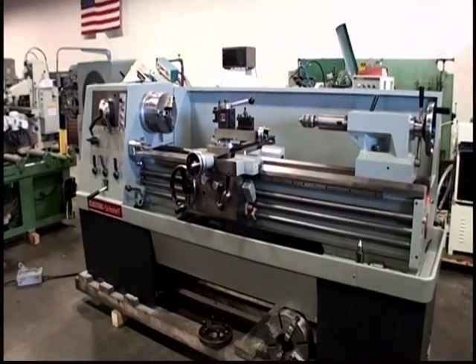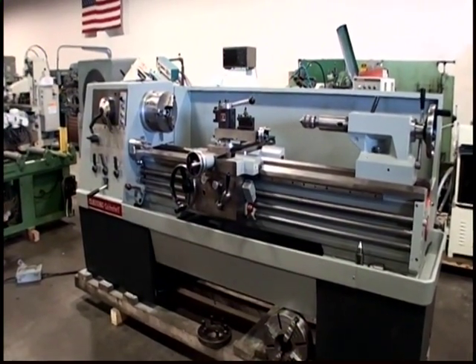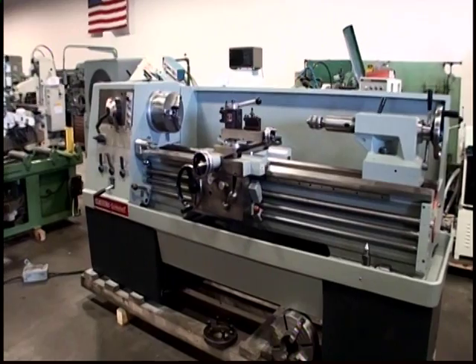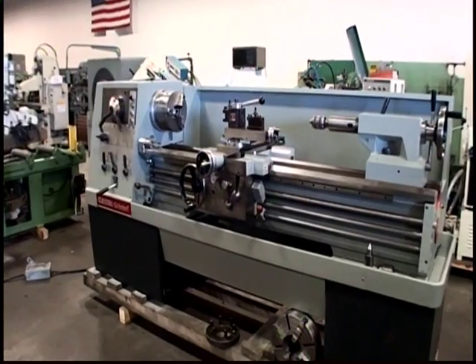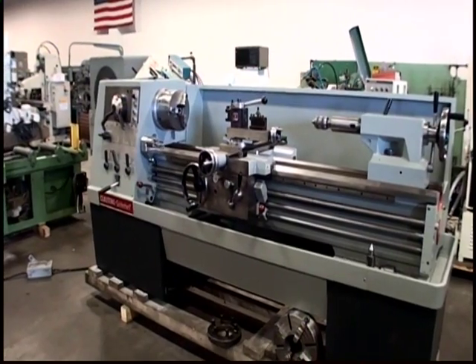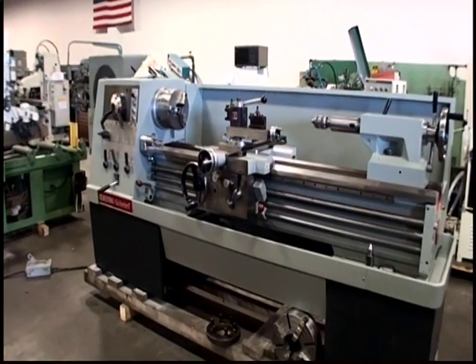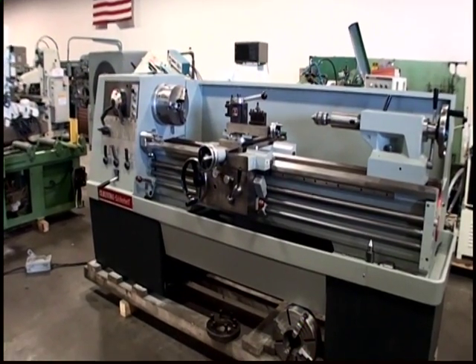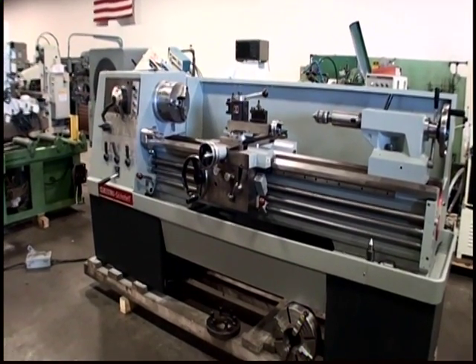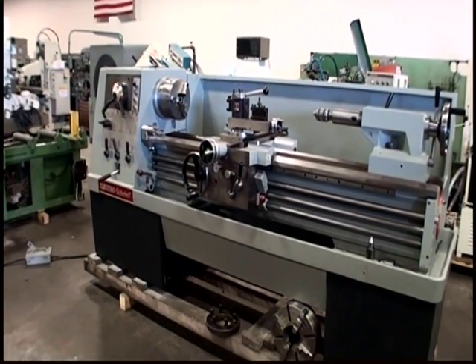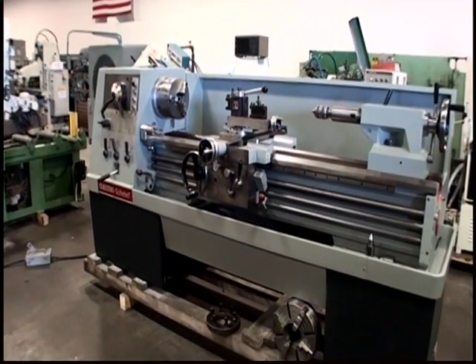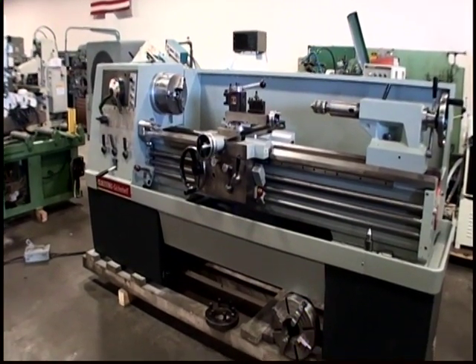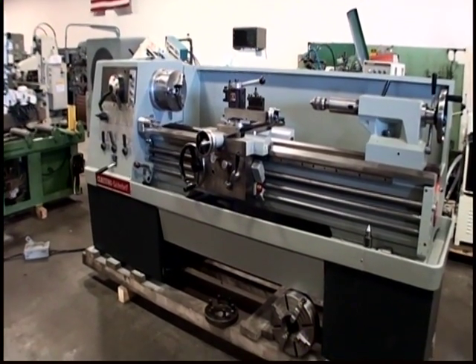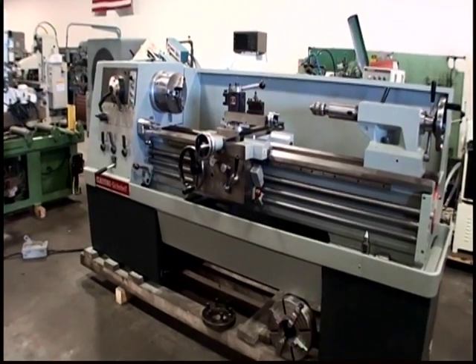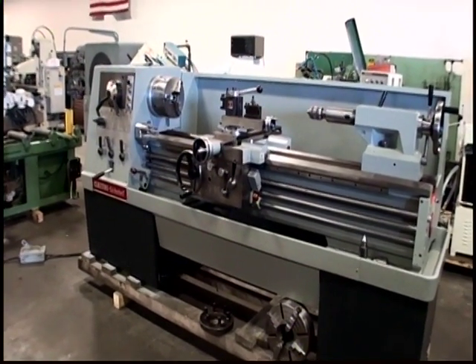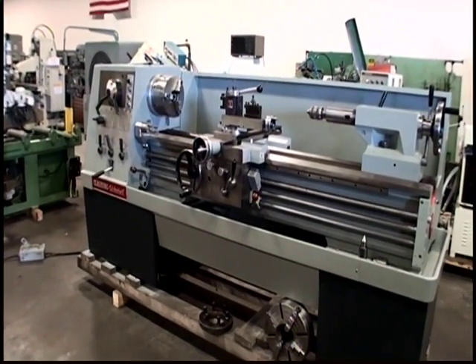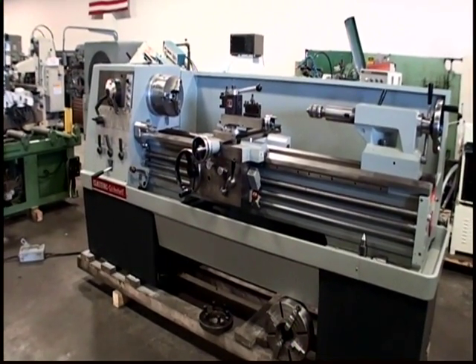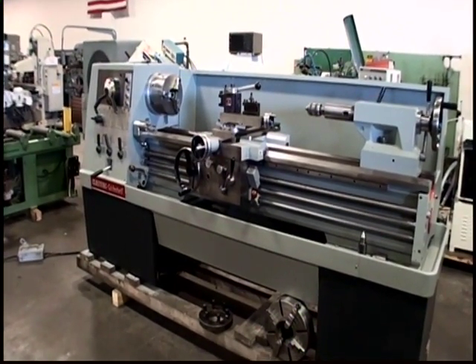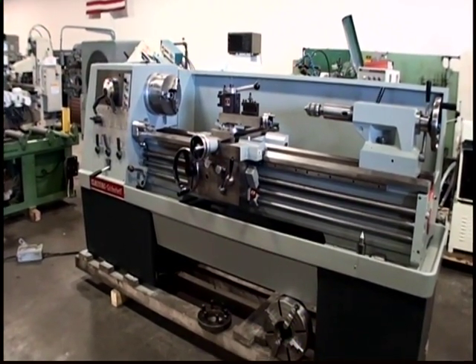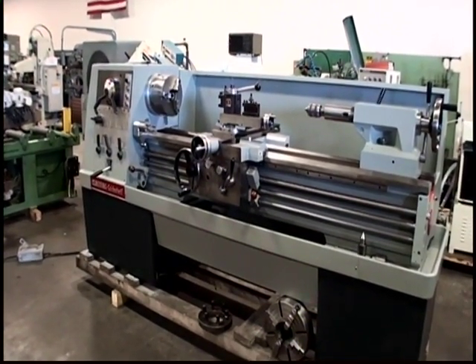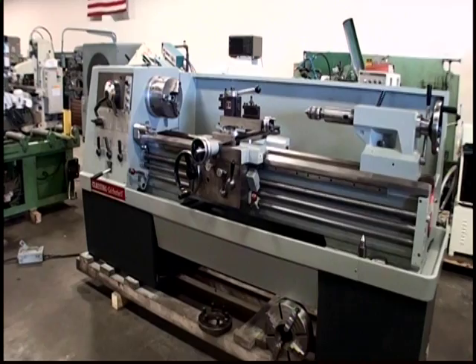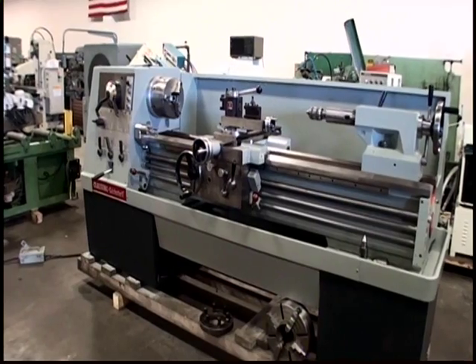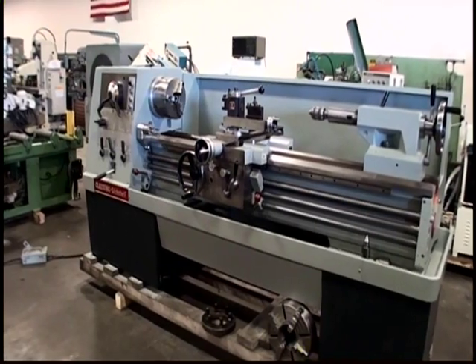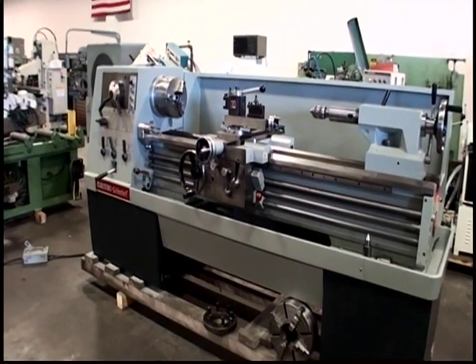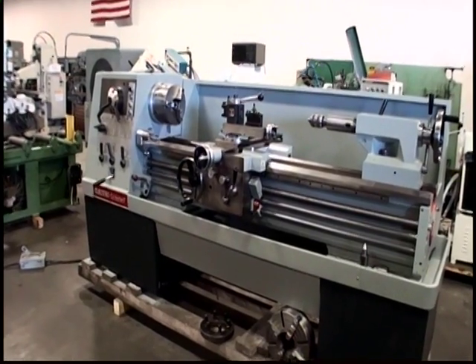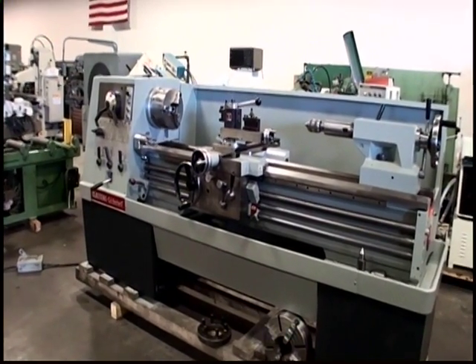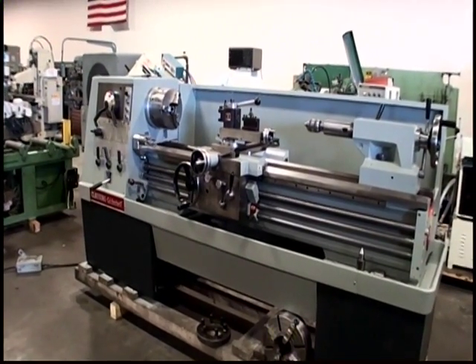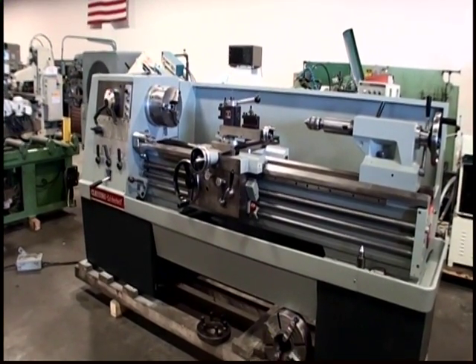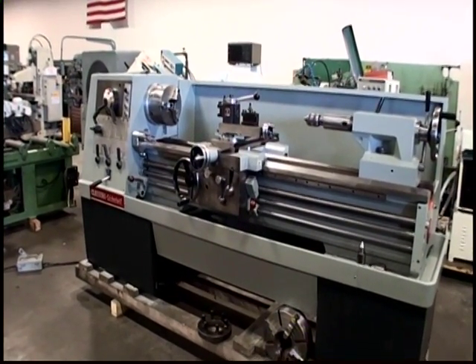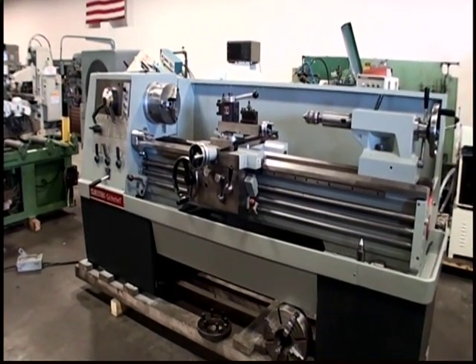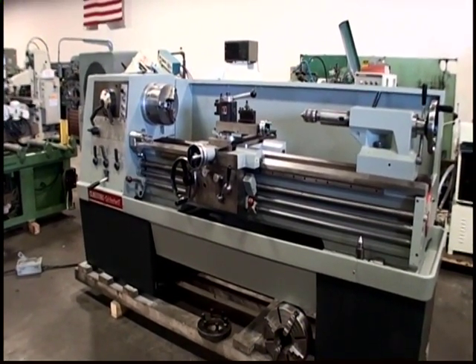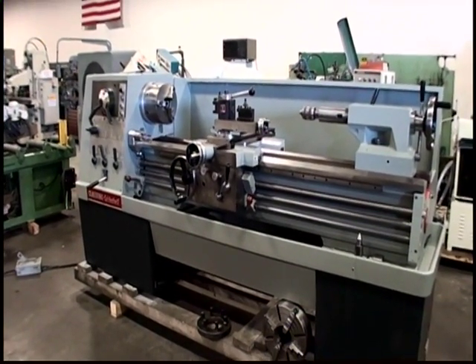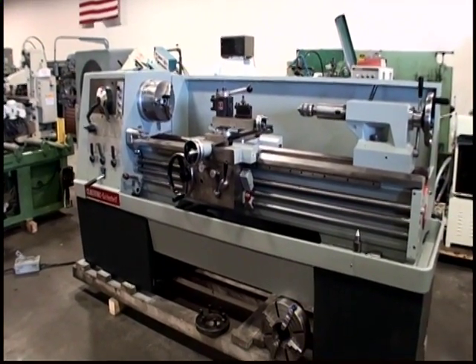The preceding video was a Clausen Colchester 17 inch lathe, serial number 70015-01702.